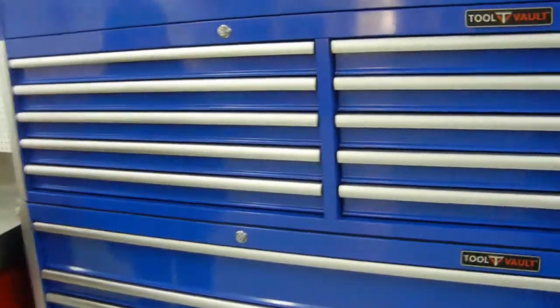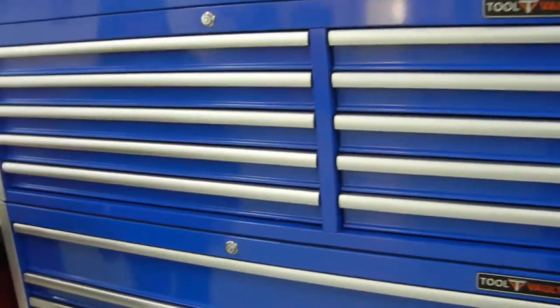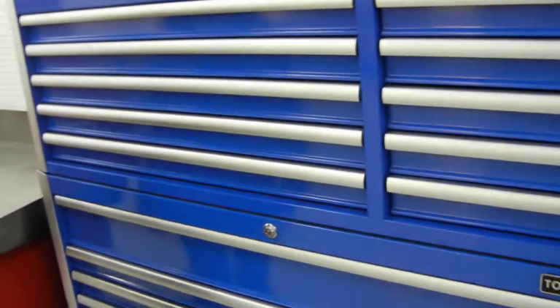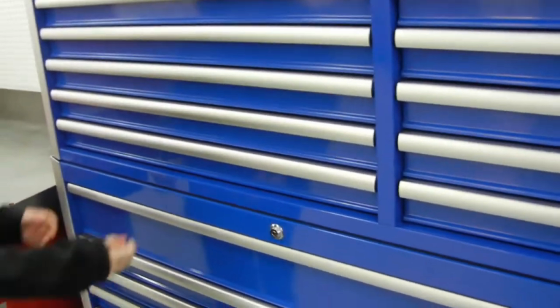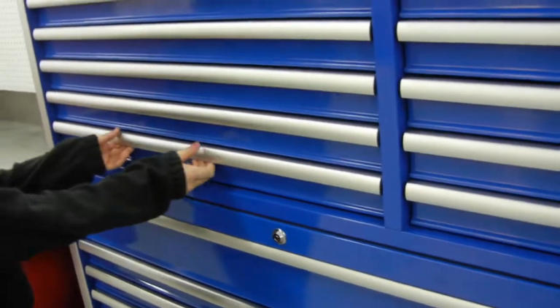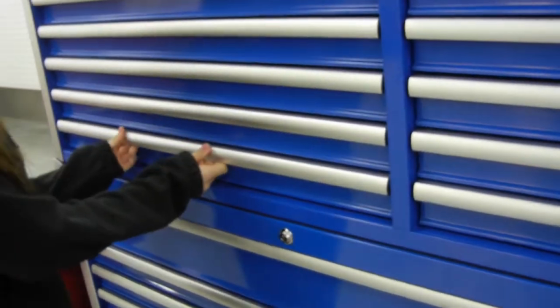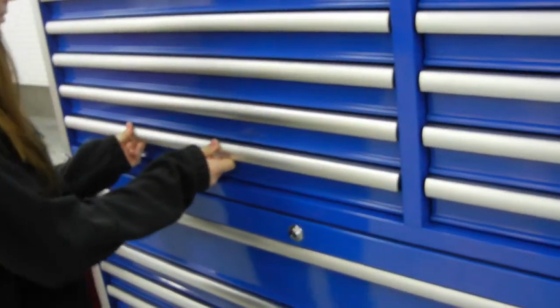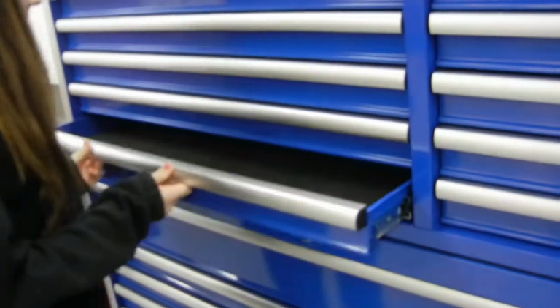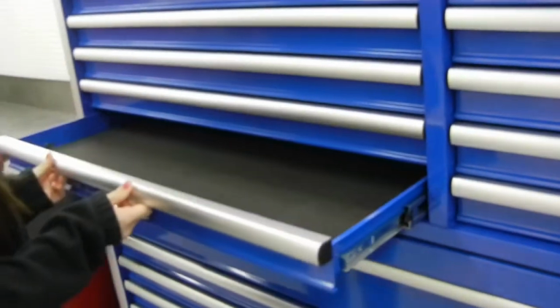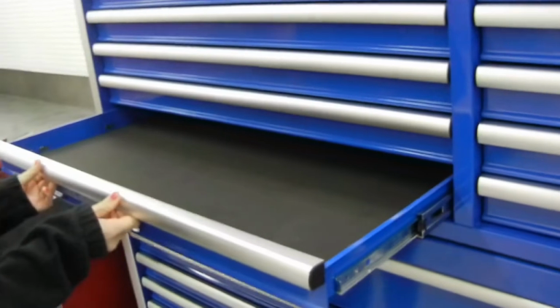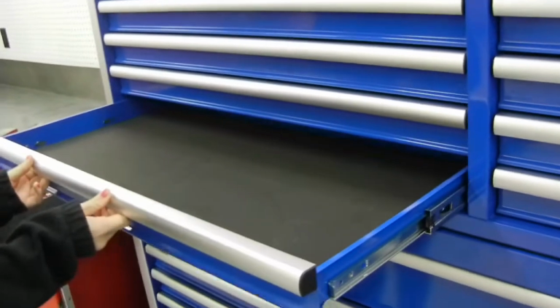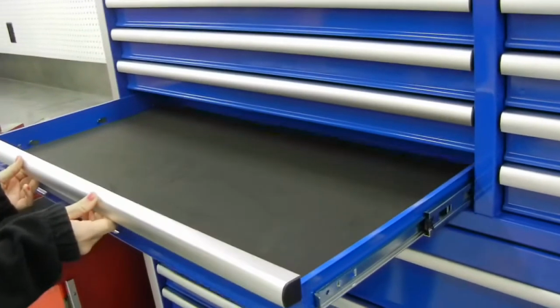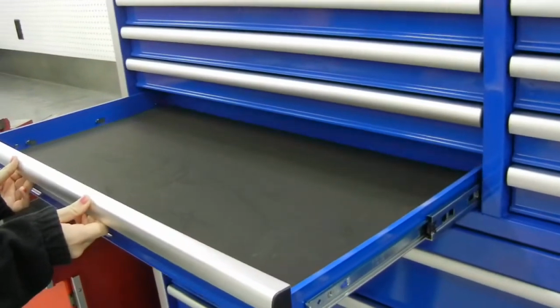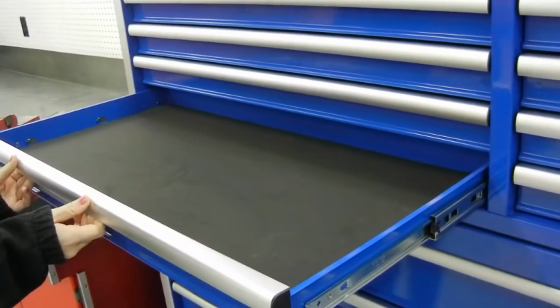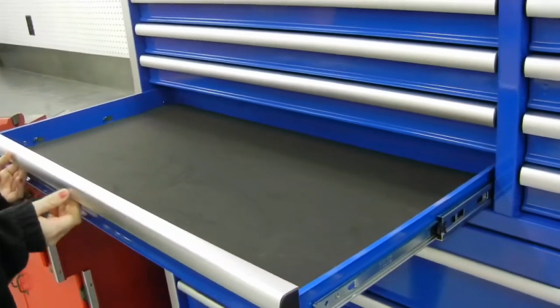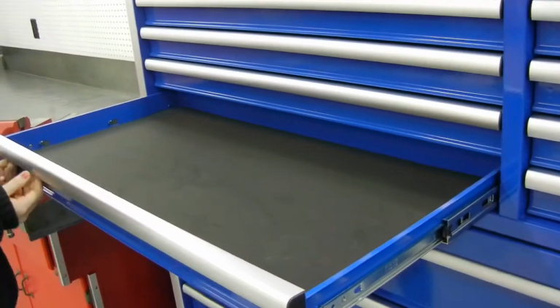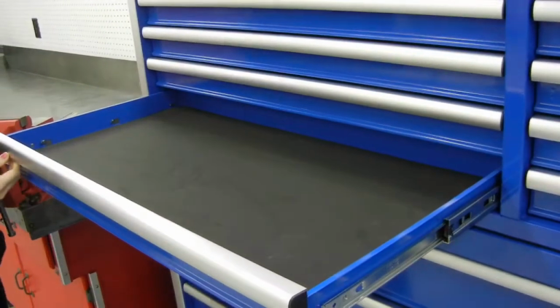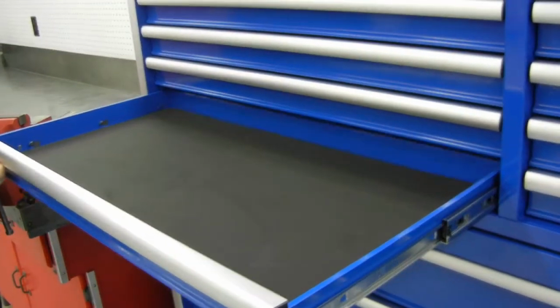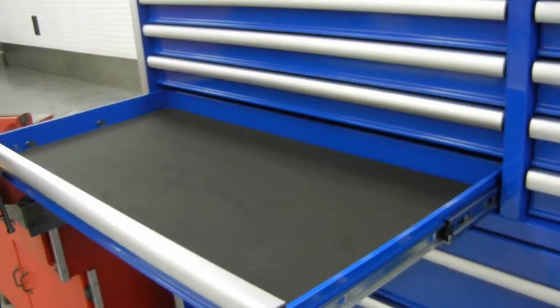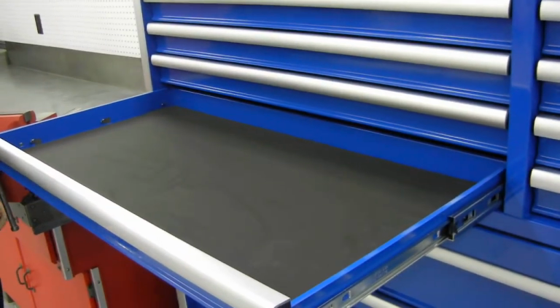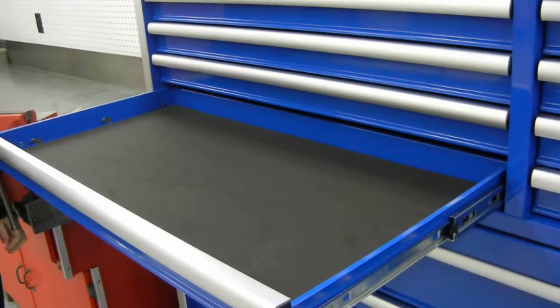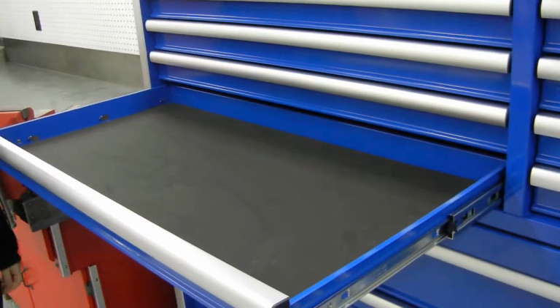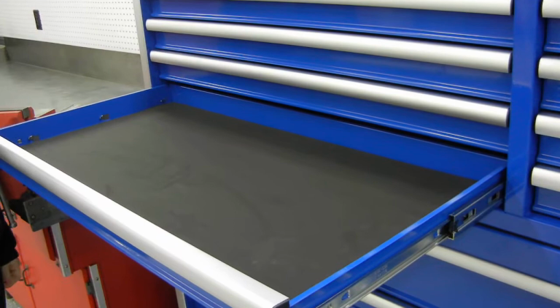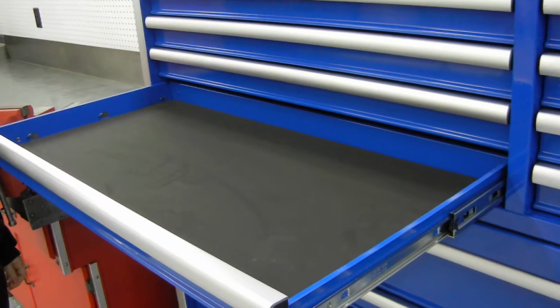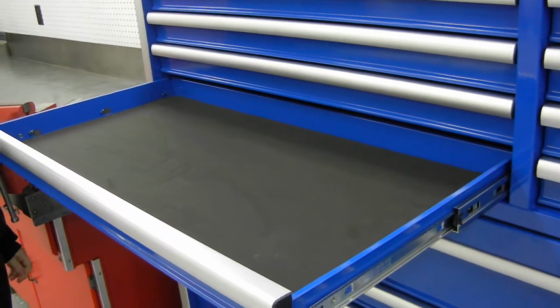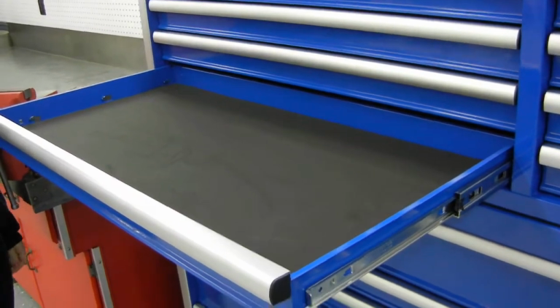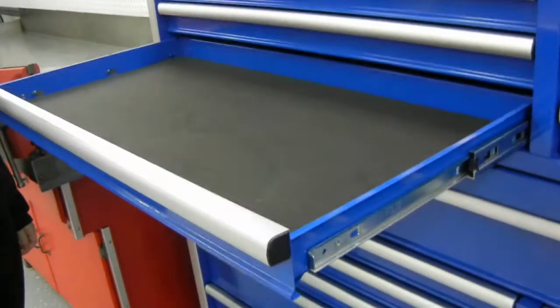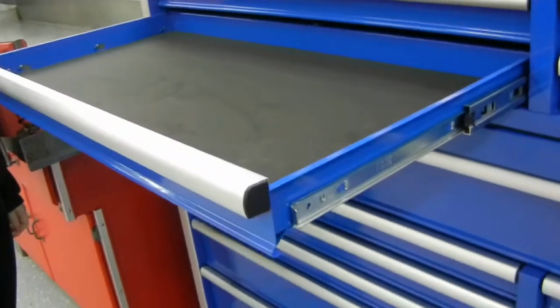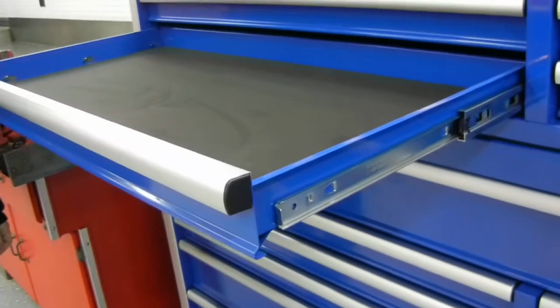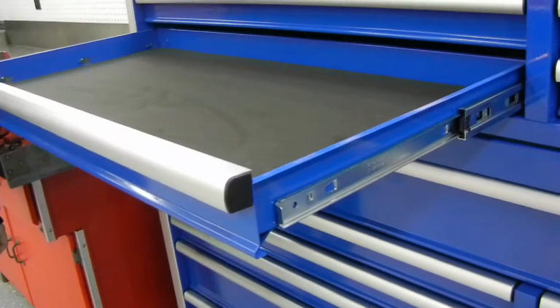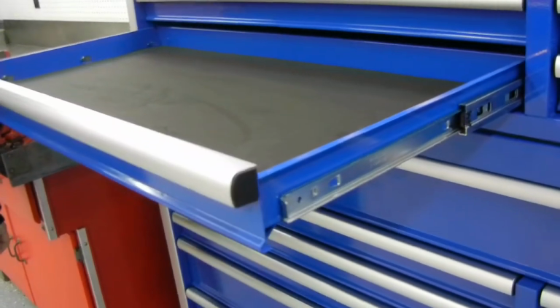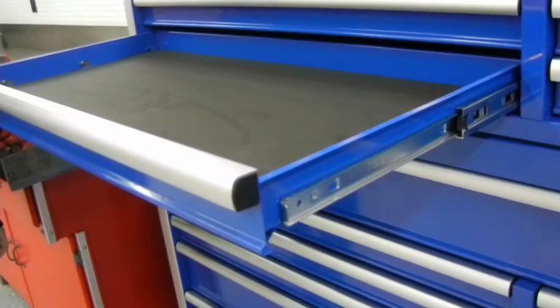The smaller drawers are about 2 inches in height and about 17 and a quarter inches deep. Everything comes with liners, and they have nice ball bearing slides on them.